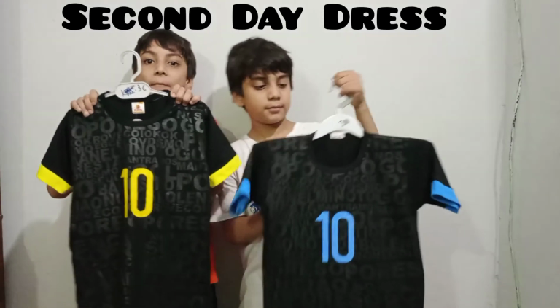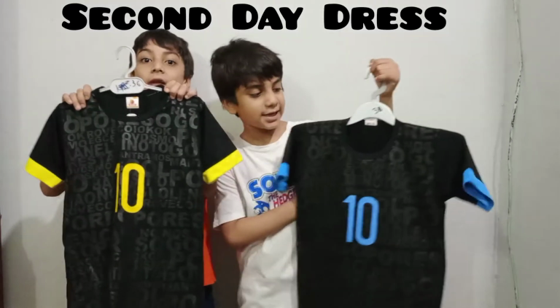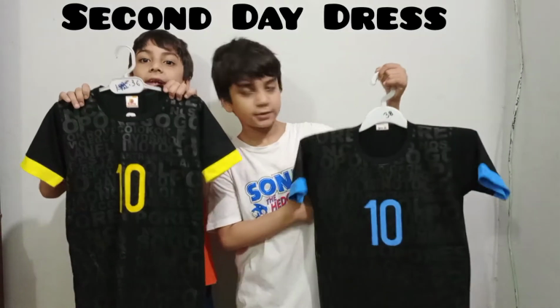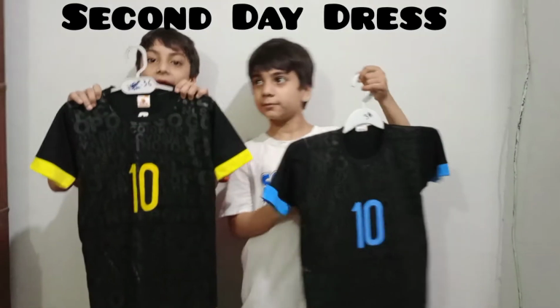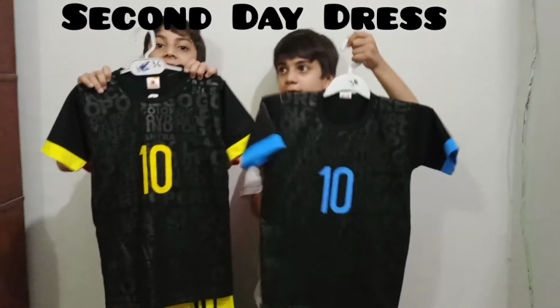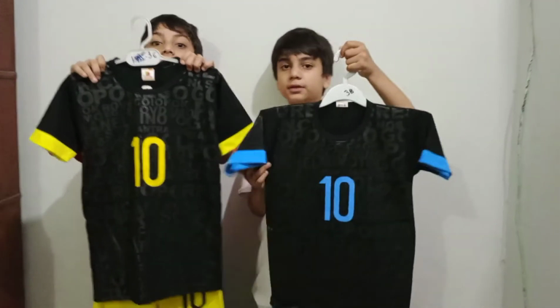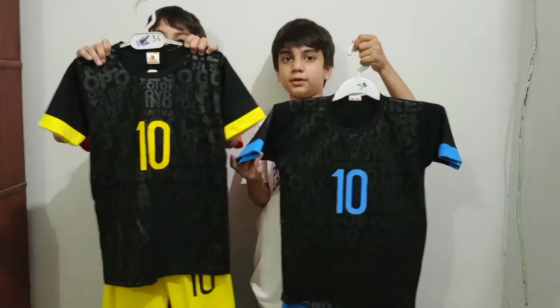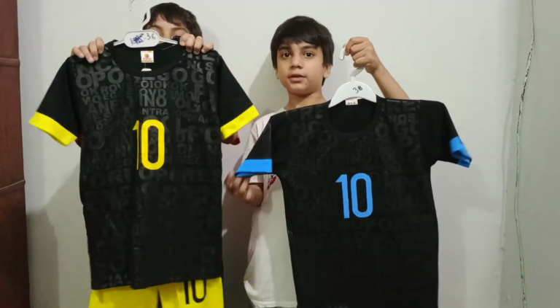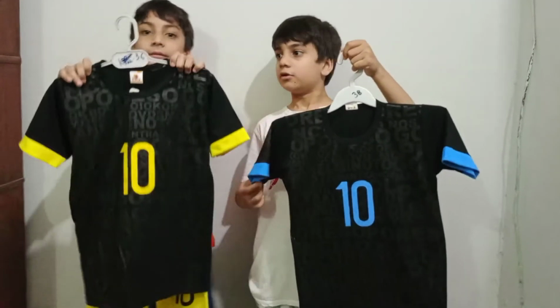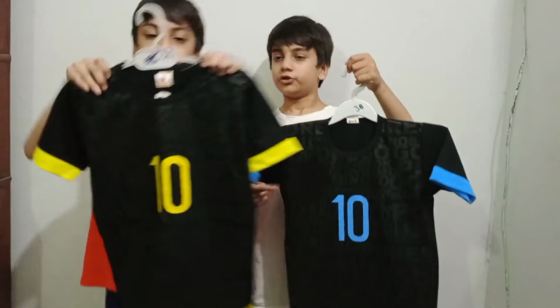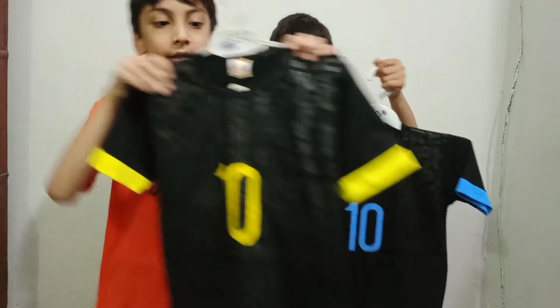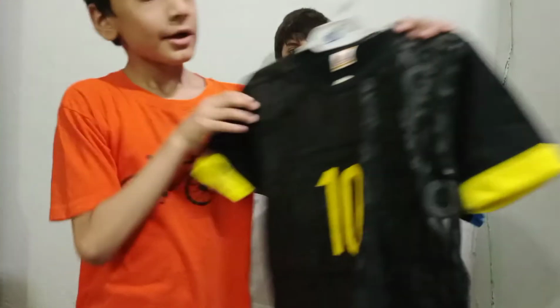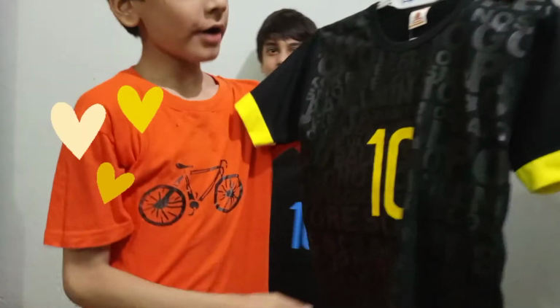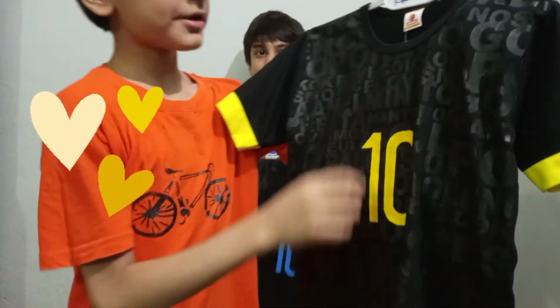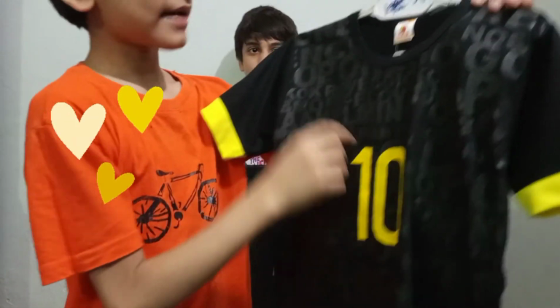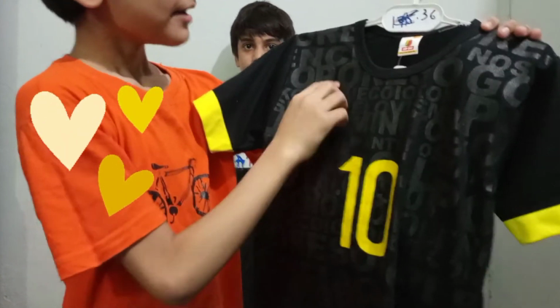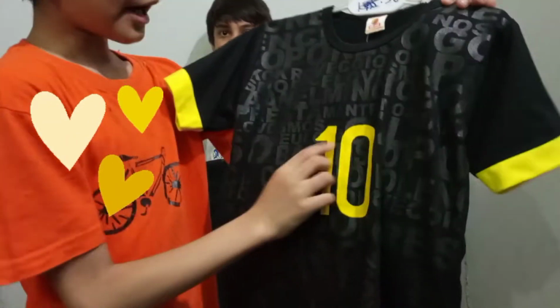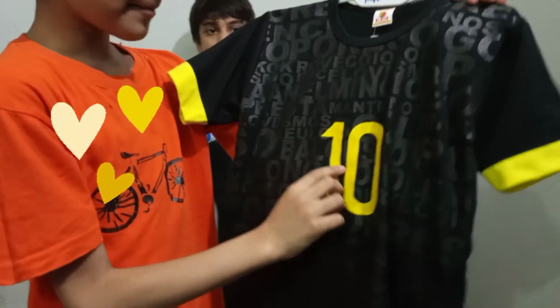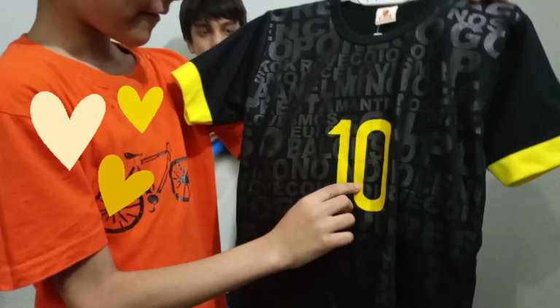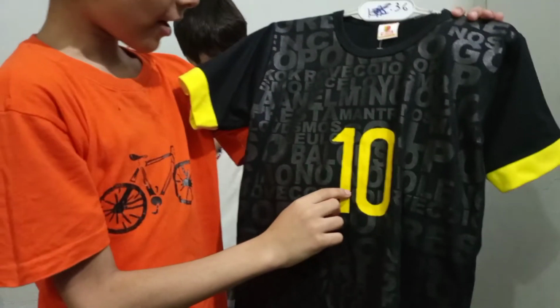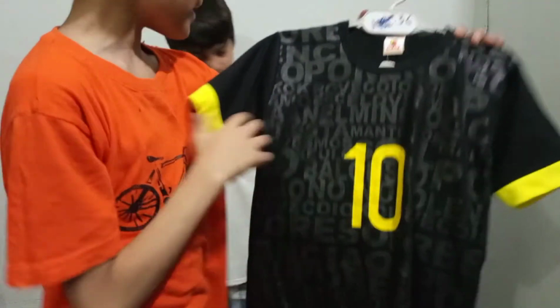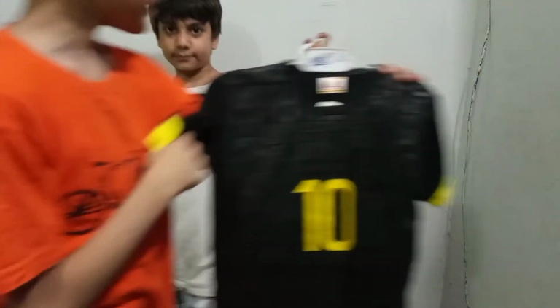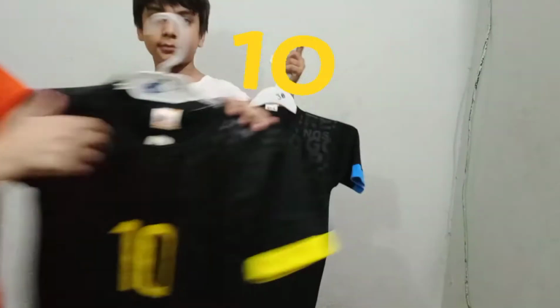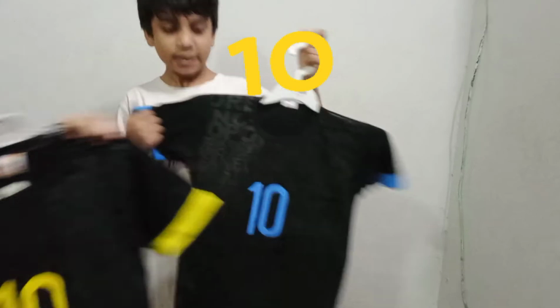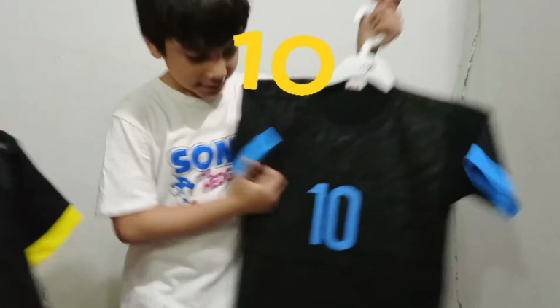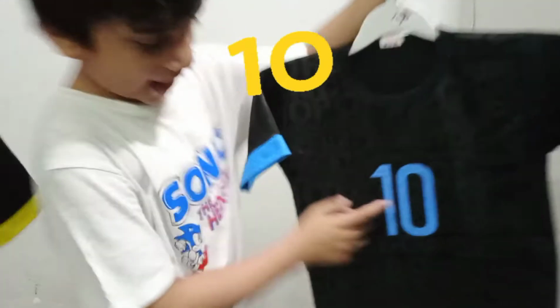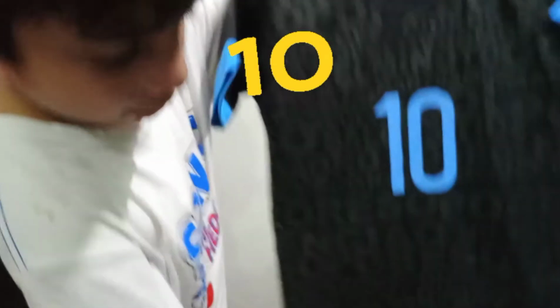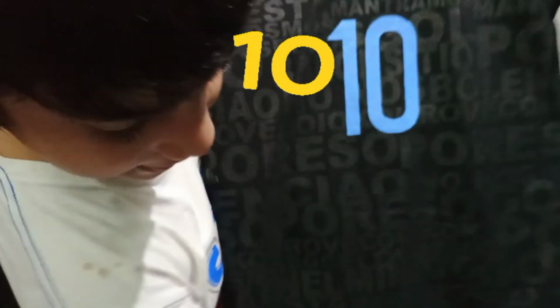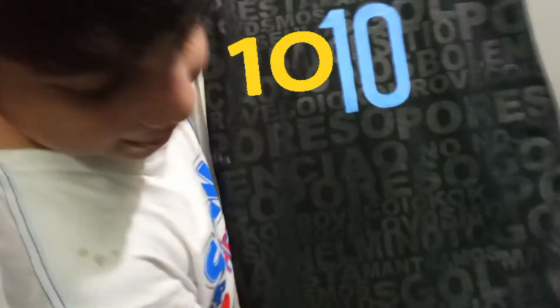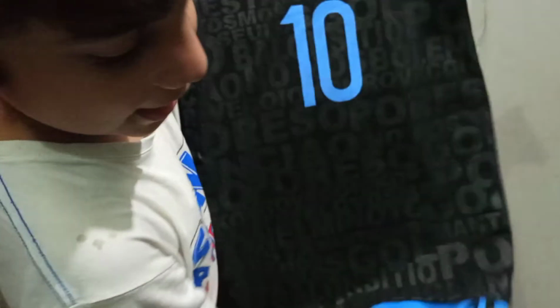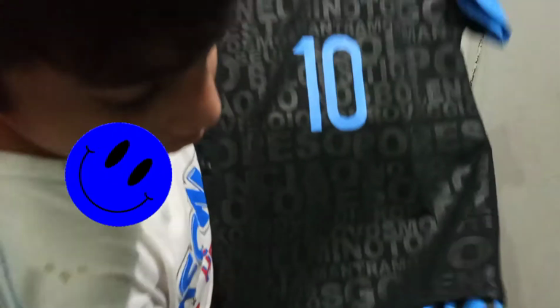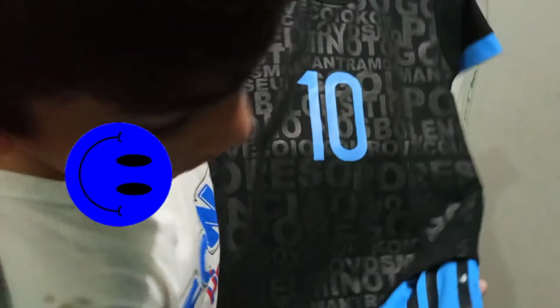This is our second day dress. Shirt and shirt. This is a tan made. And this is my brother. And this is a blue color.